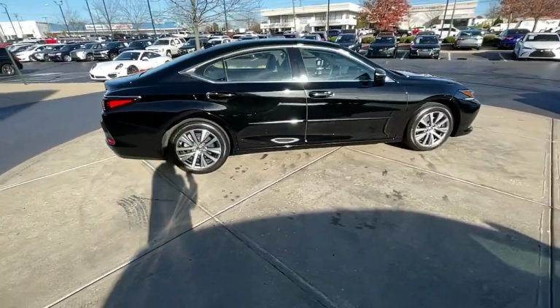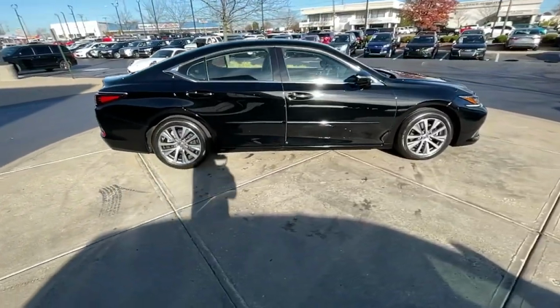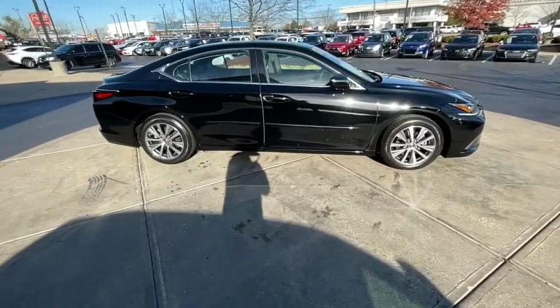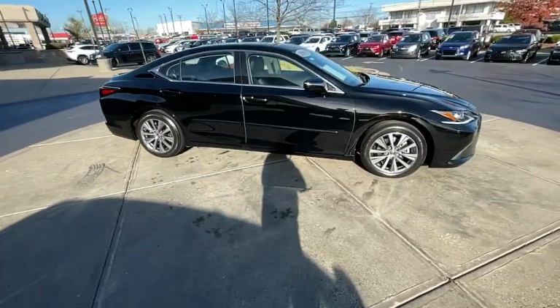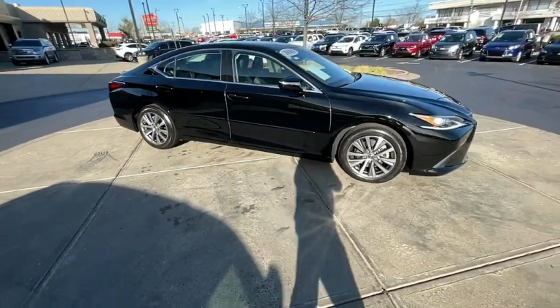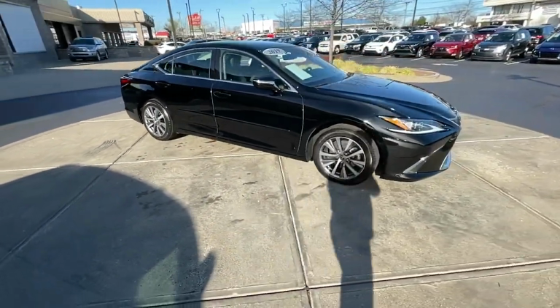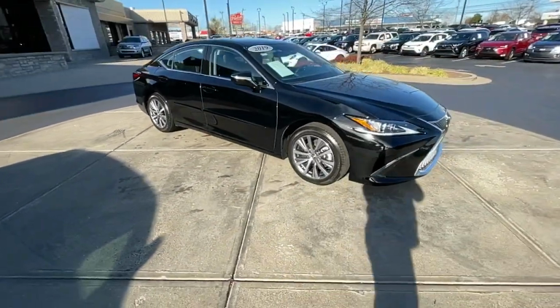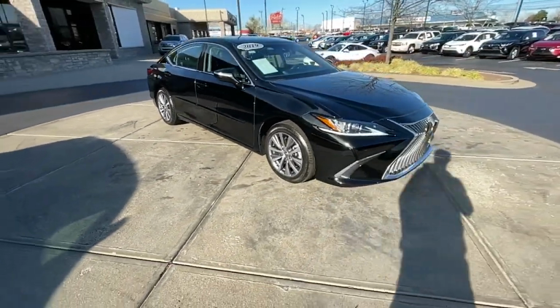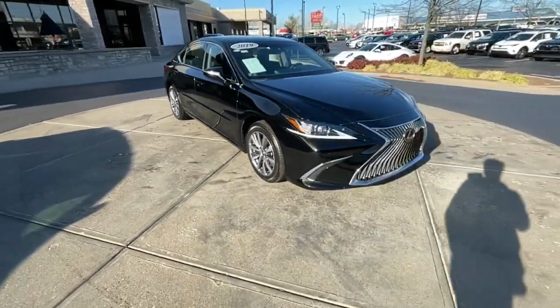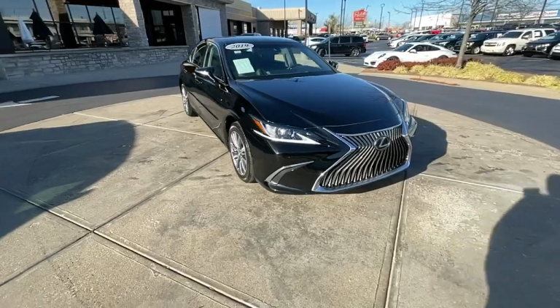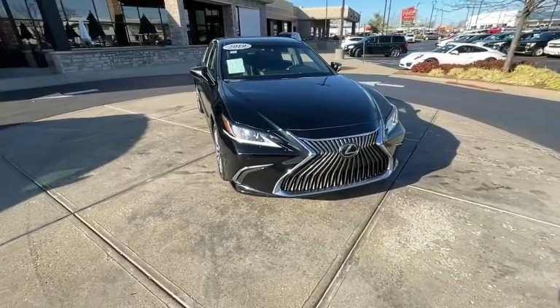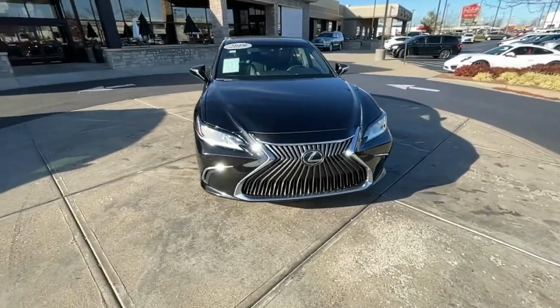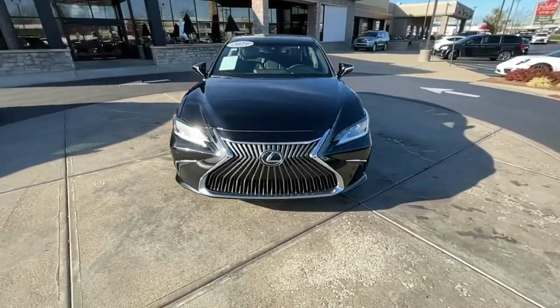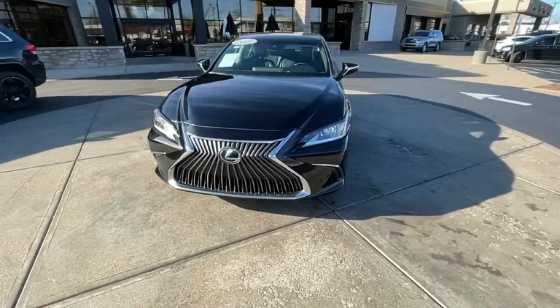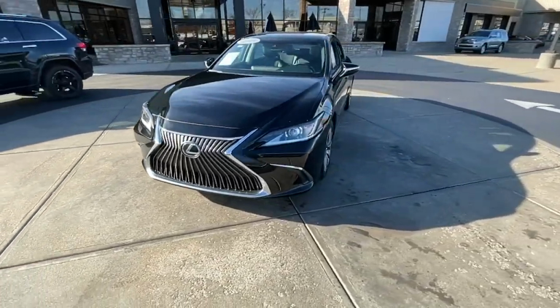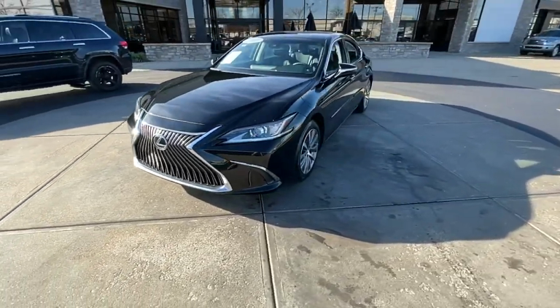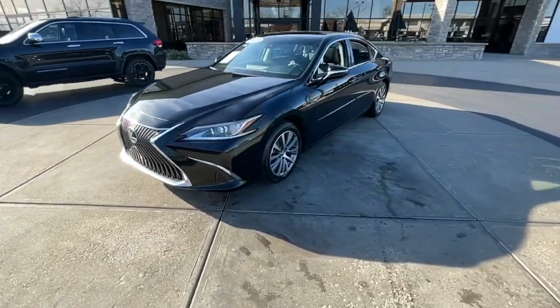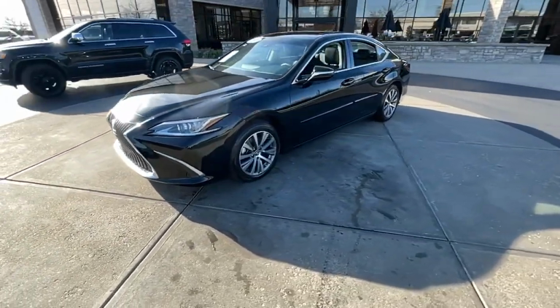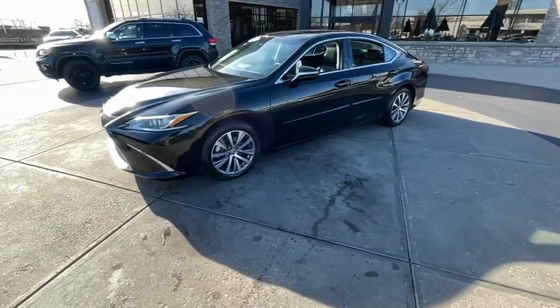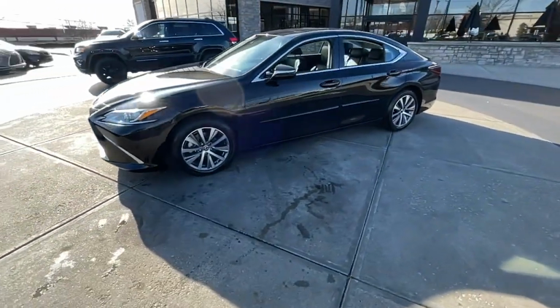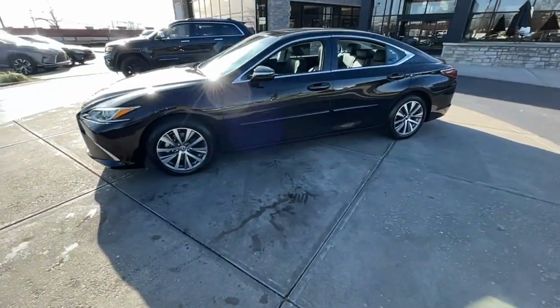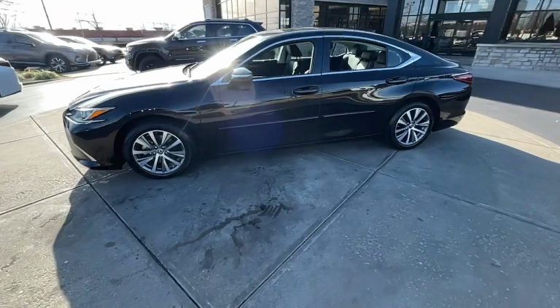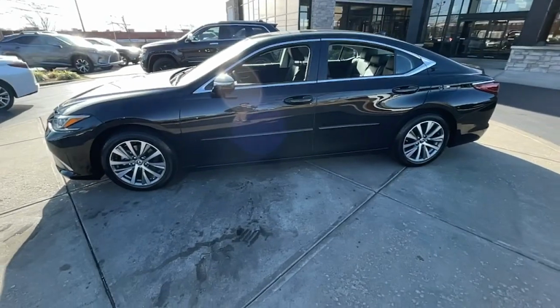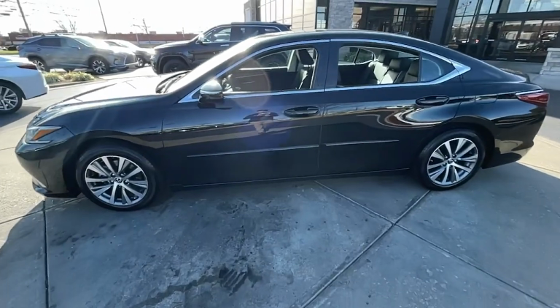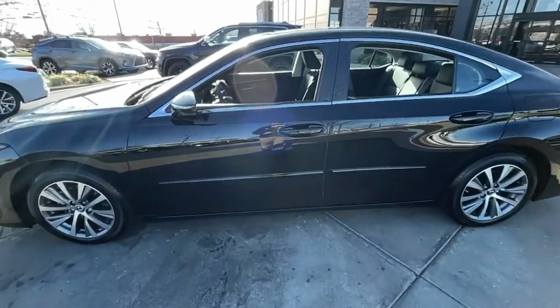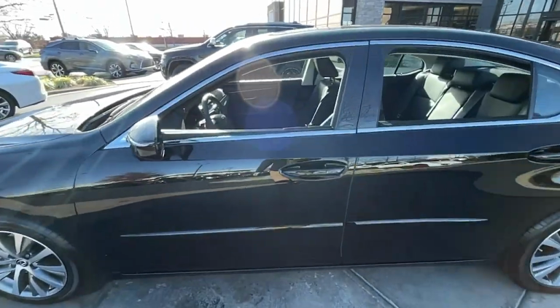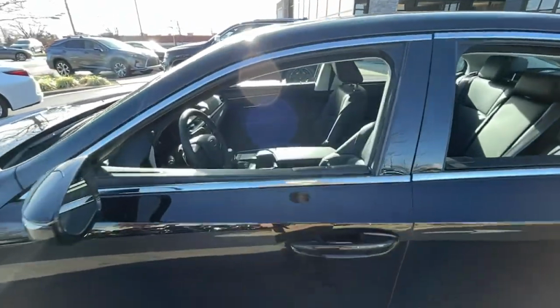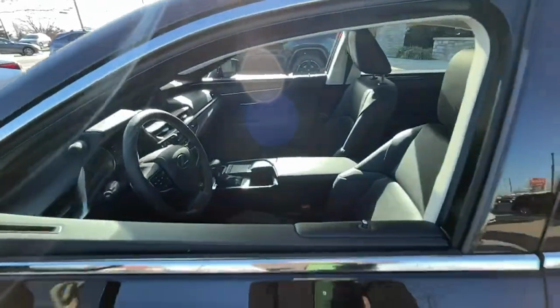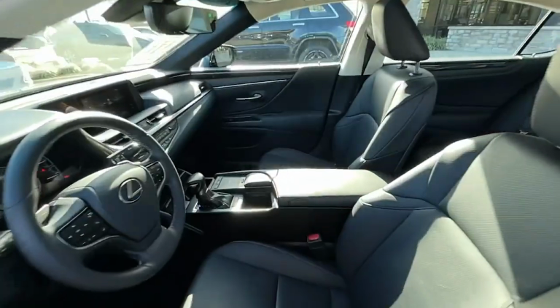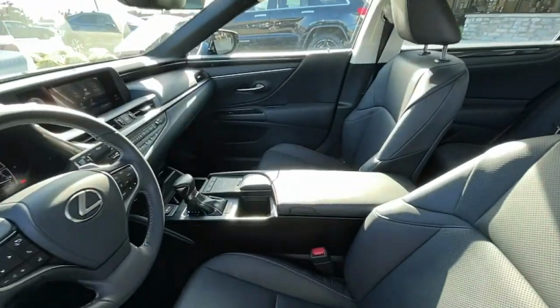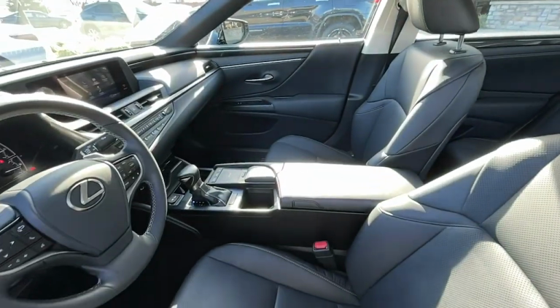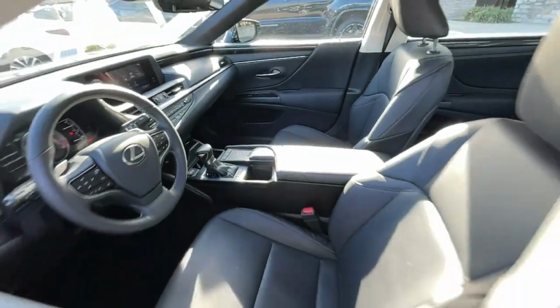Enjoy a tour of this stylish Lexus ES, the spacious mid-sized luxury sedan with alluring coupe-like lines and a tranquil cabin. Its plush comfort, advanced safety tech, and infotainment features make every journey pure pleasure.